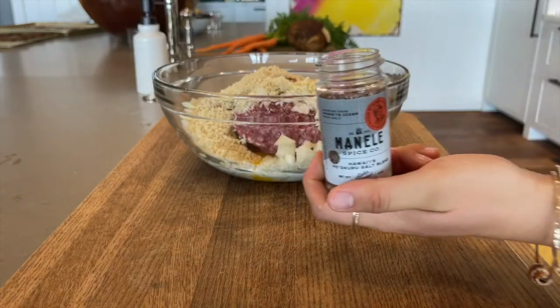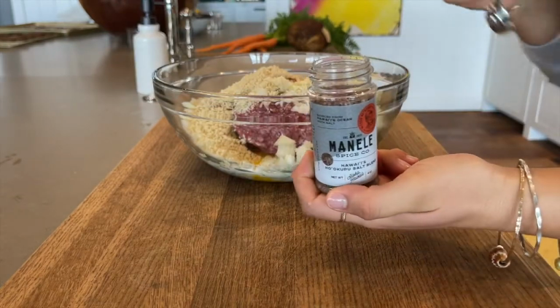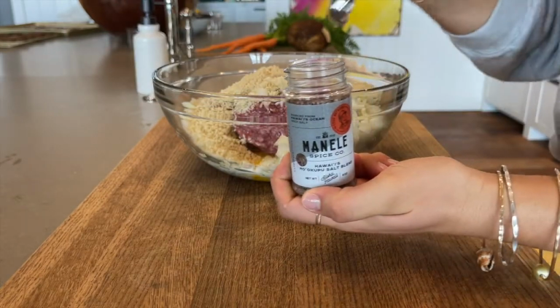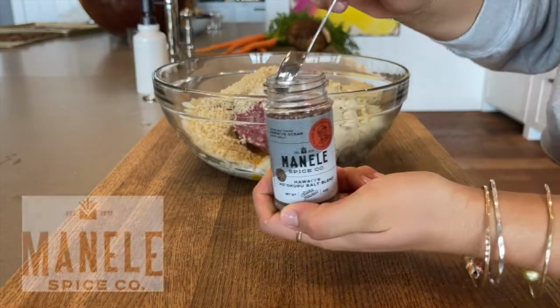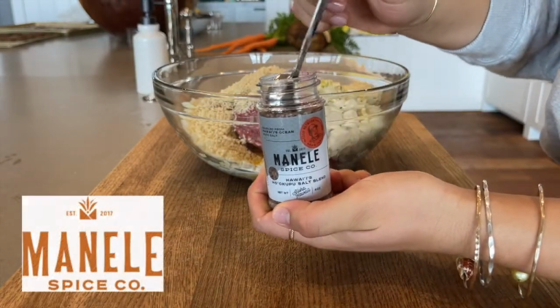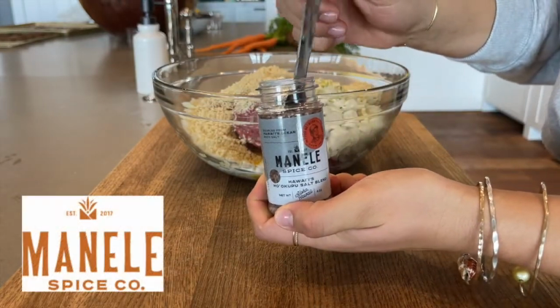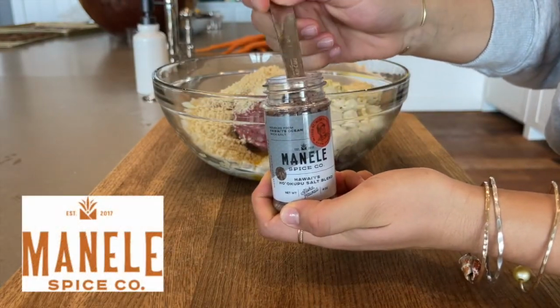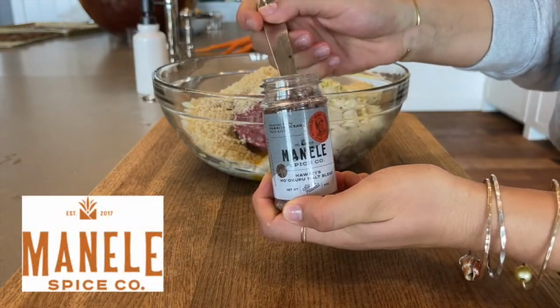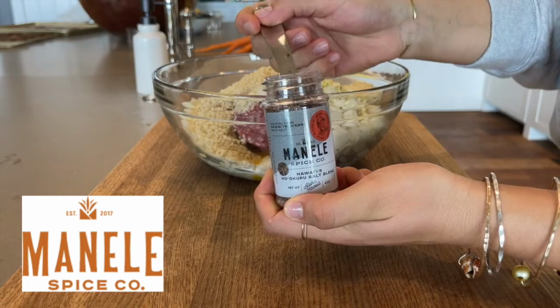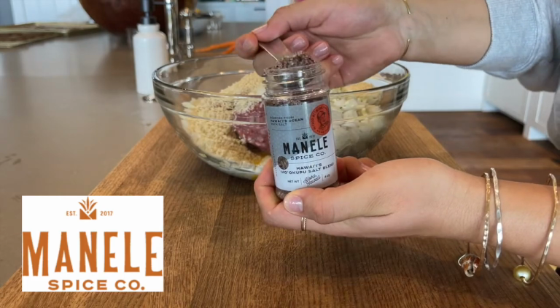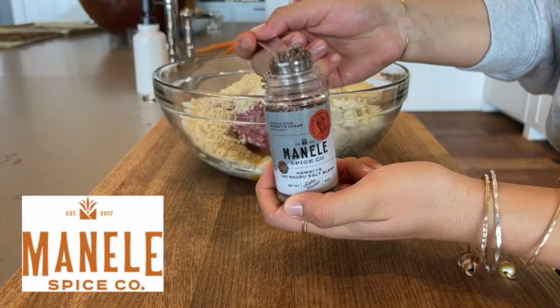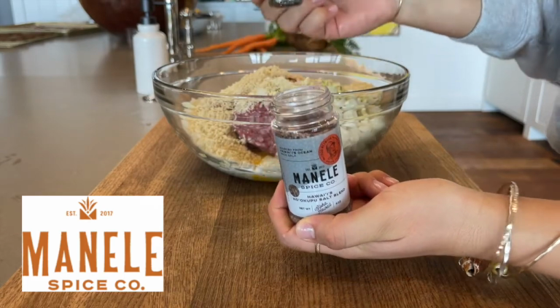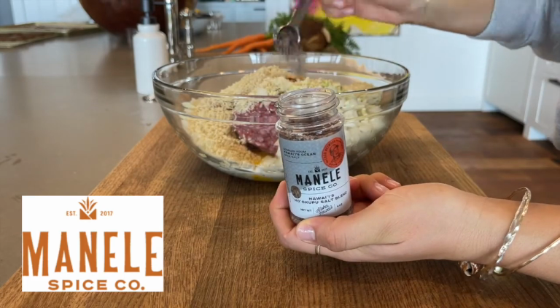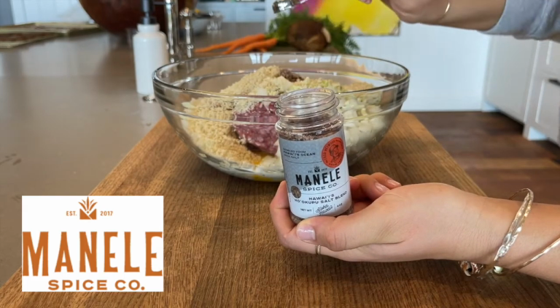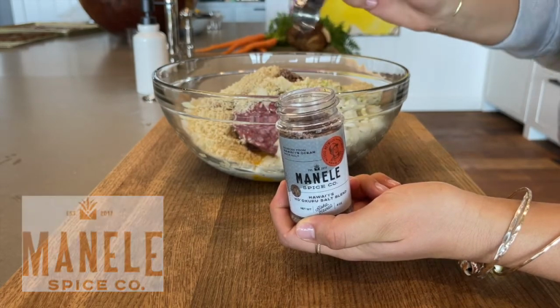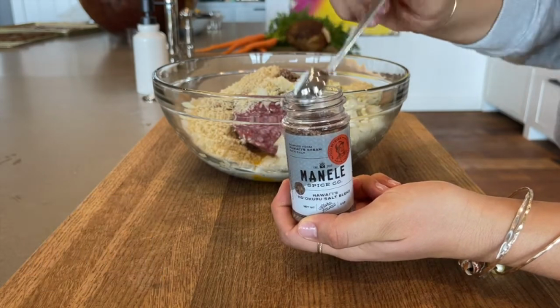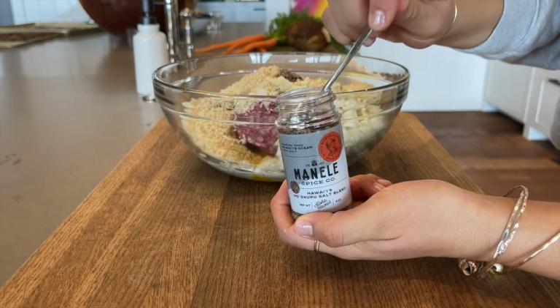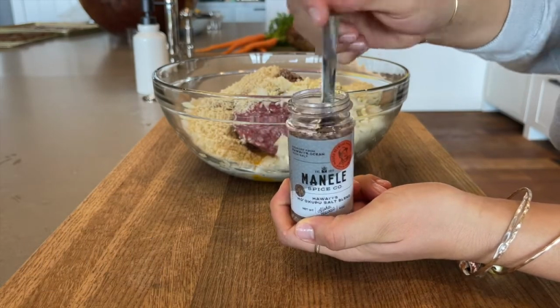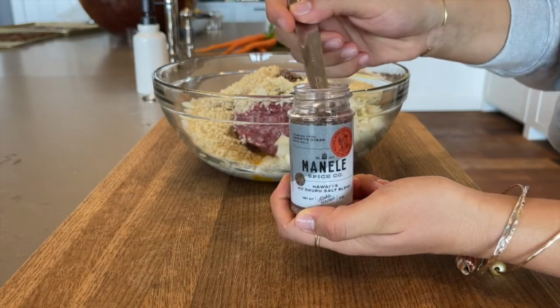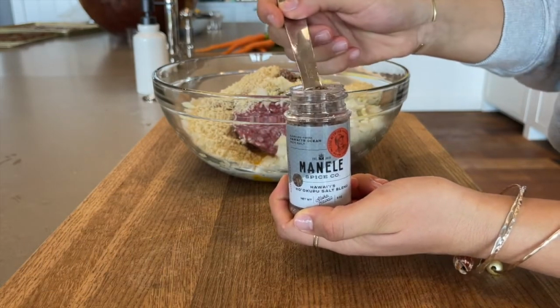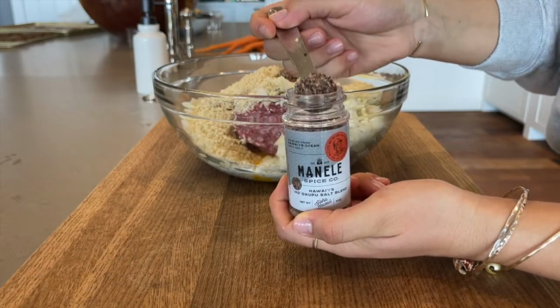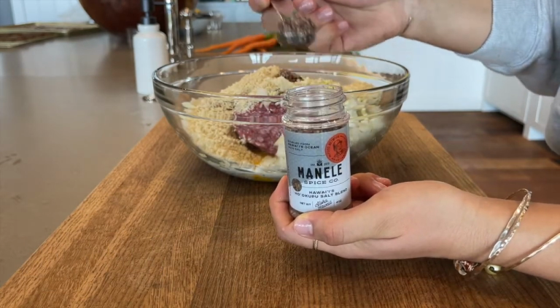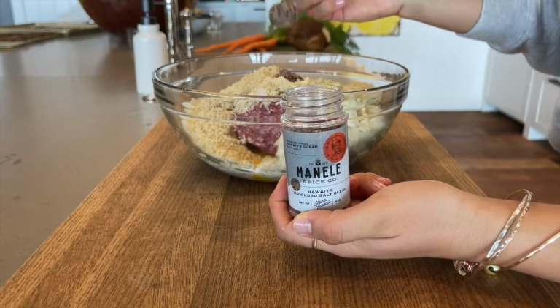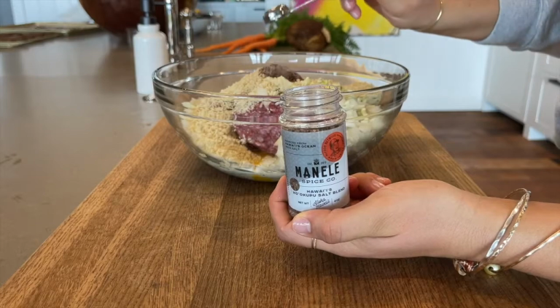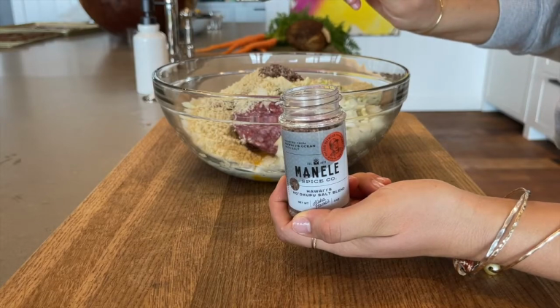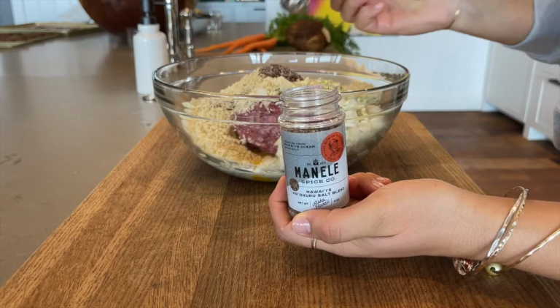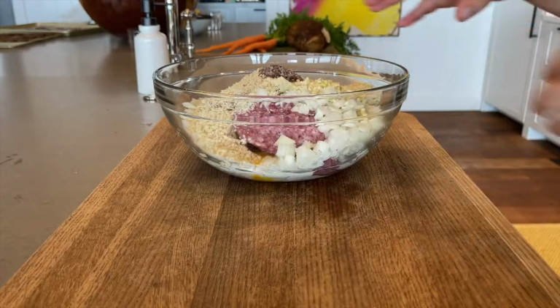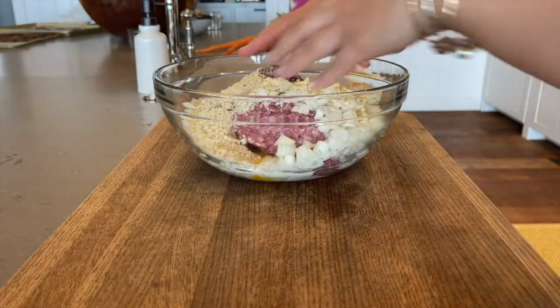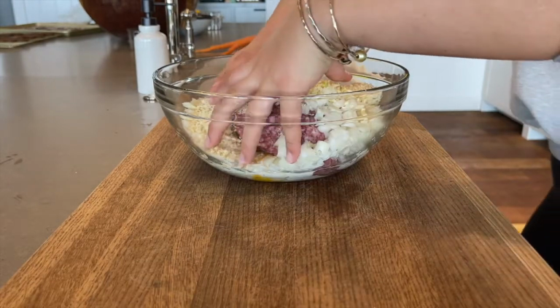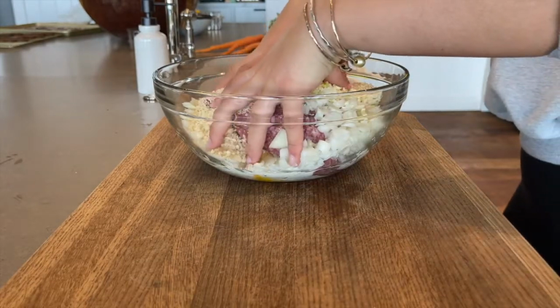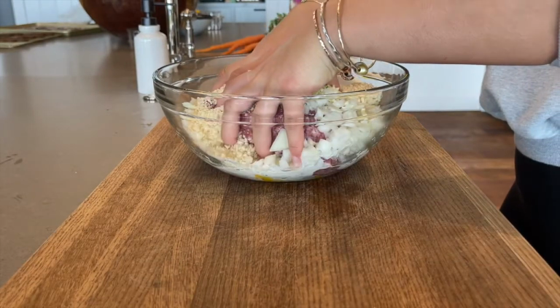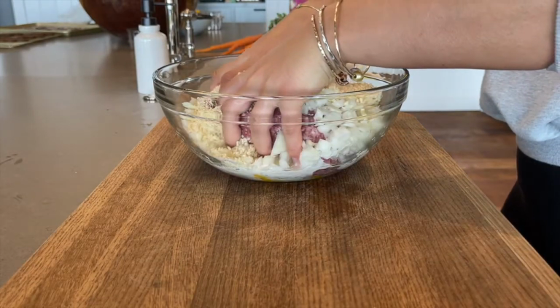For seasoning, you have a spice mix kindly donated by Montnelli Spice Co. Add 2 tablespoons of this seasoning mix to the meatloaf mixture.